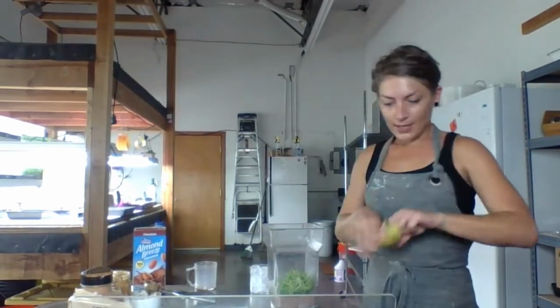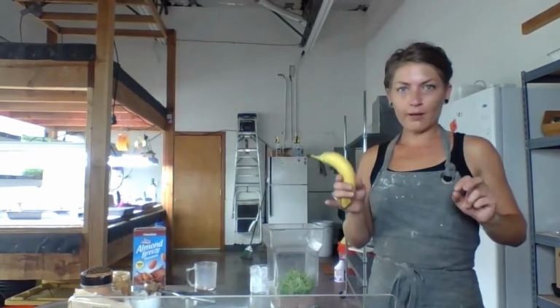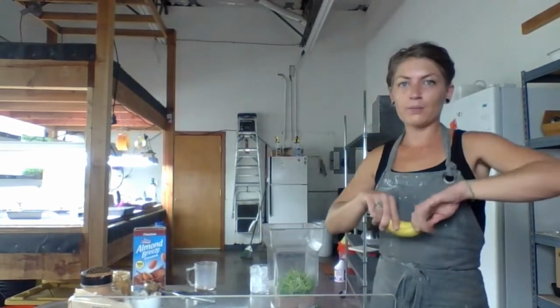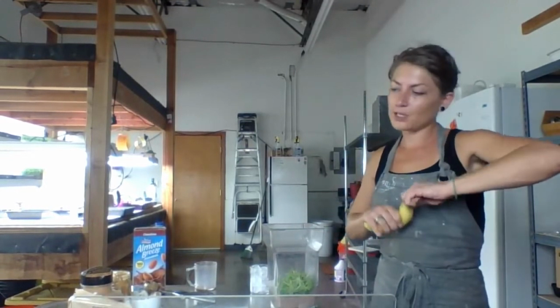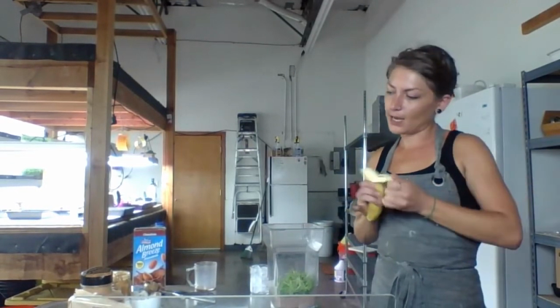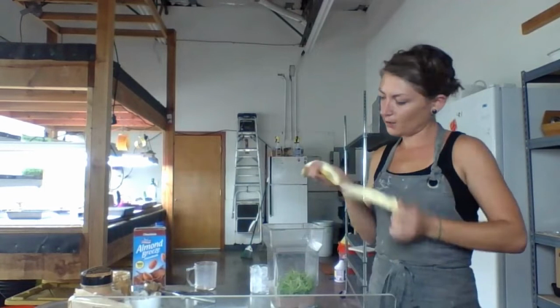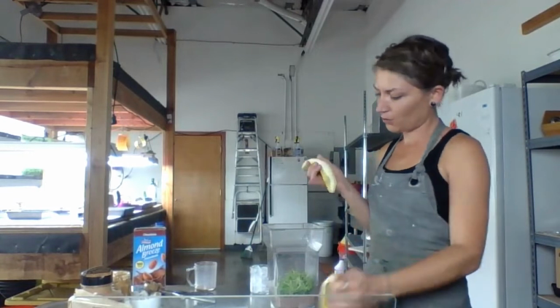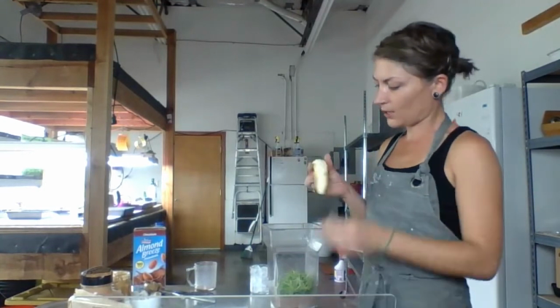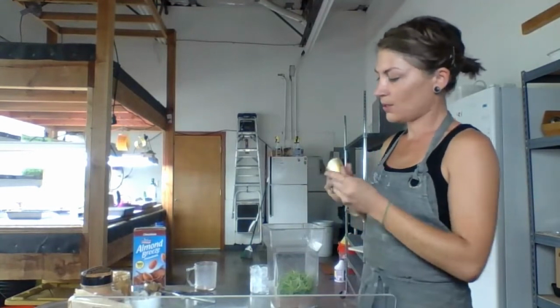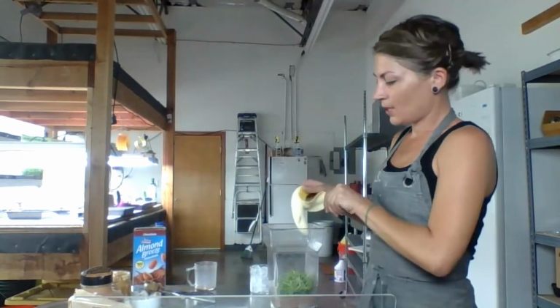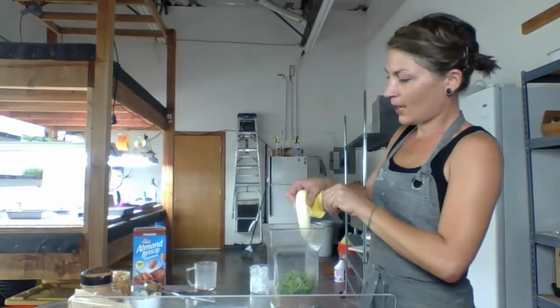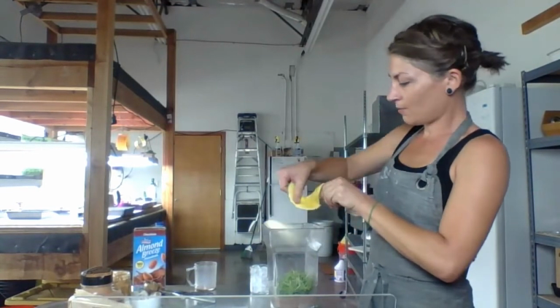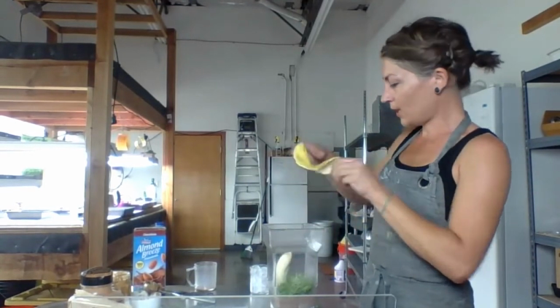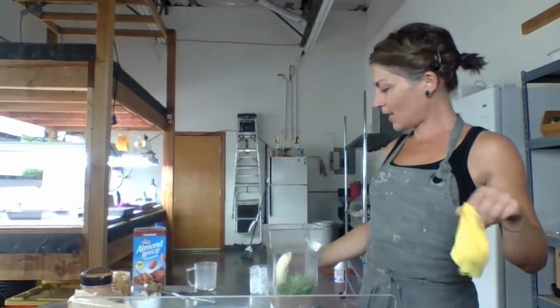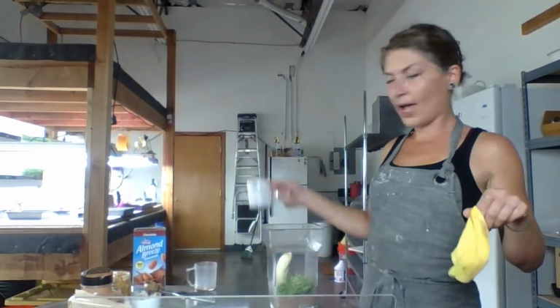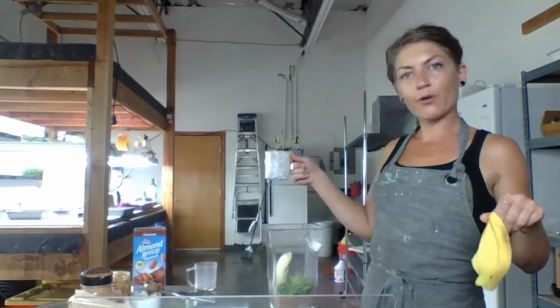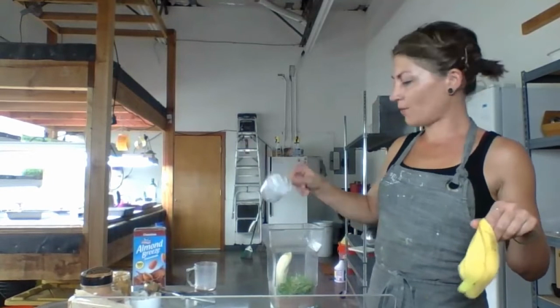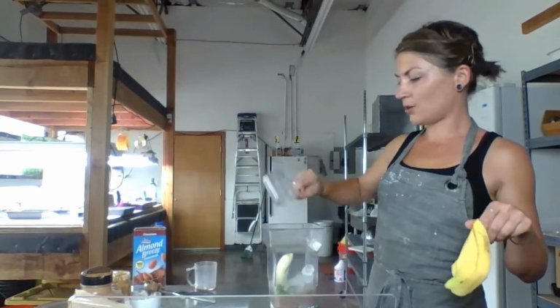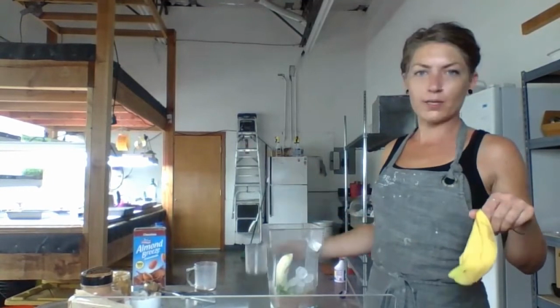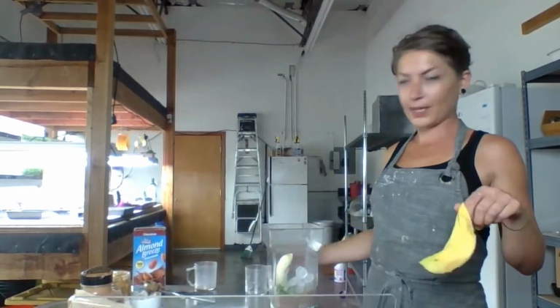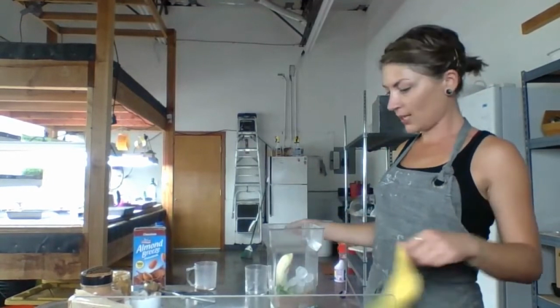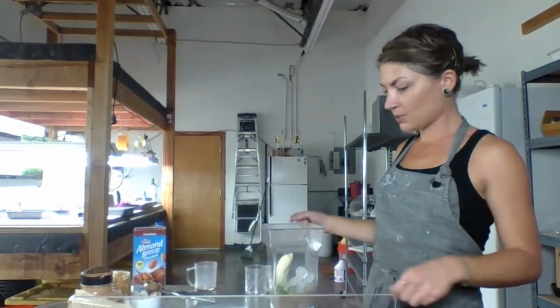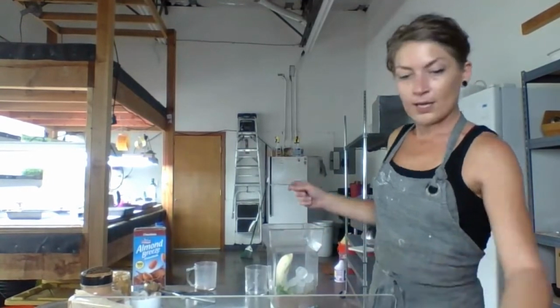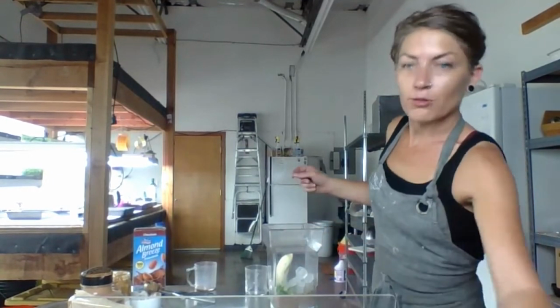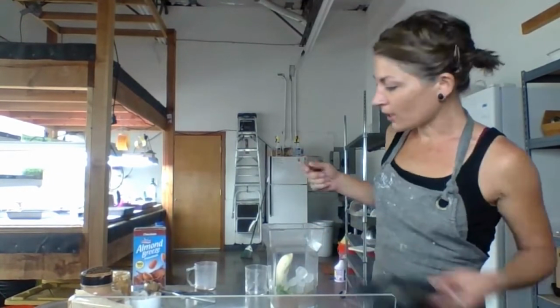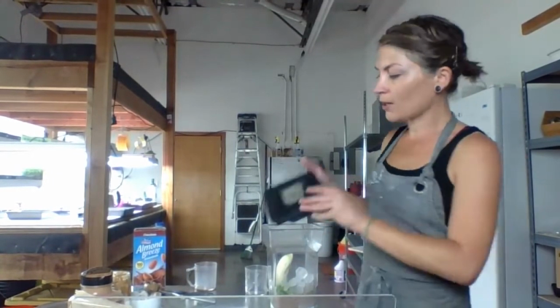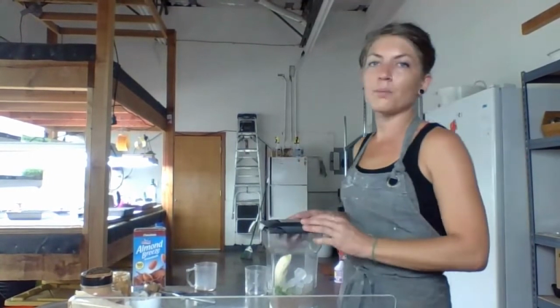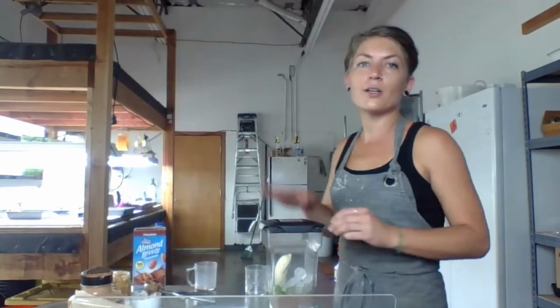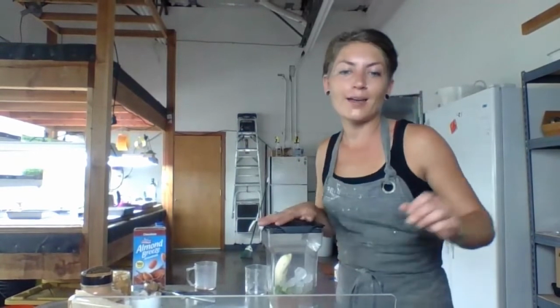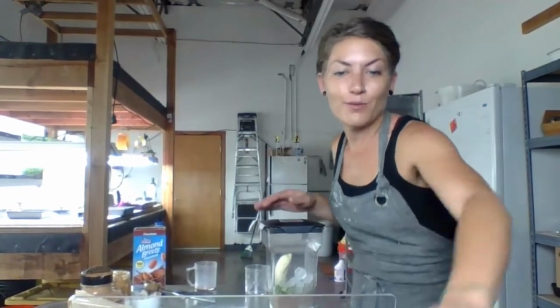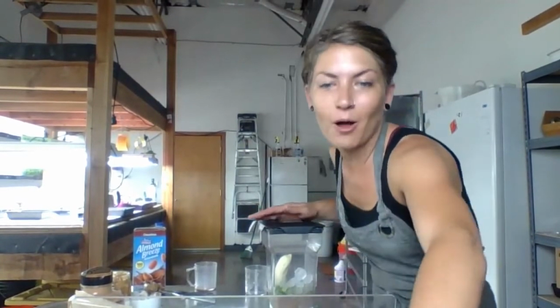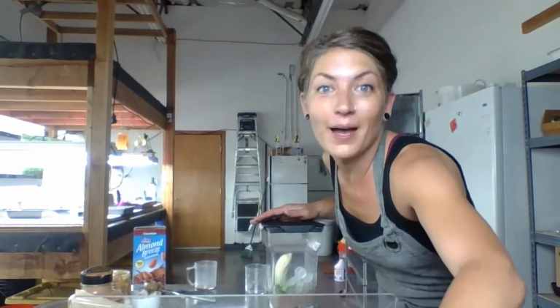Next, we have one medium-sized banana — I'm going to throw that in. And very last, we have four ounces of ice, or about one cup of big chunky ice cubes. I'm going to throw the lid on here, throw this in the blender, and pause the video — I'll be right back.